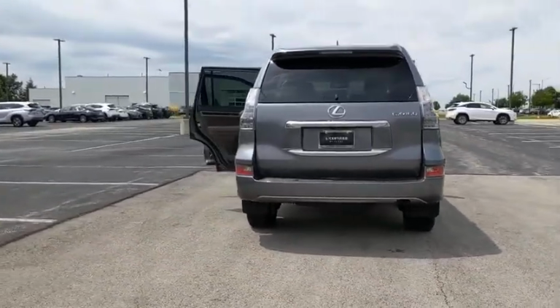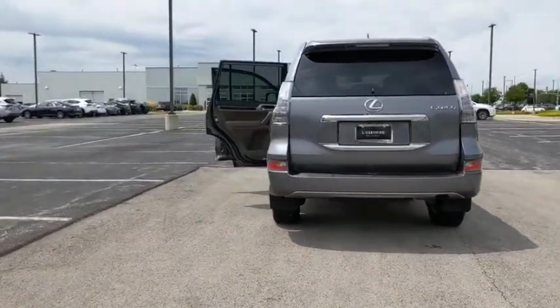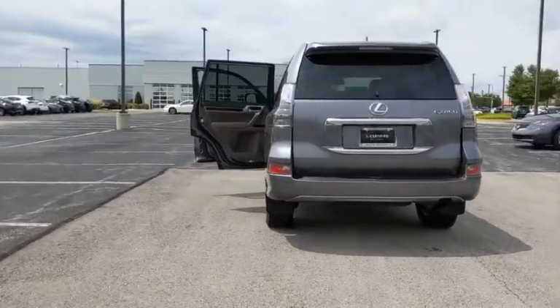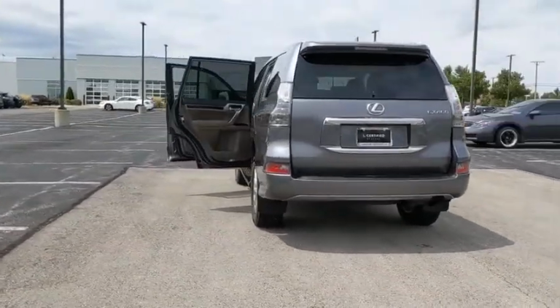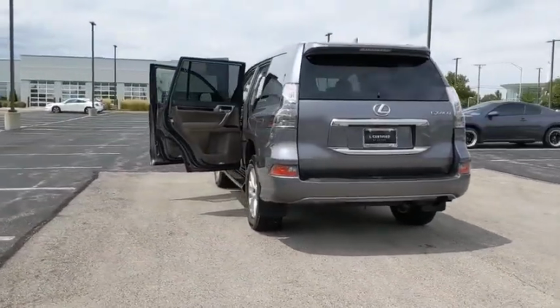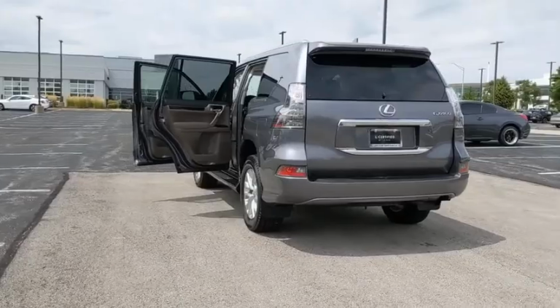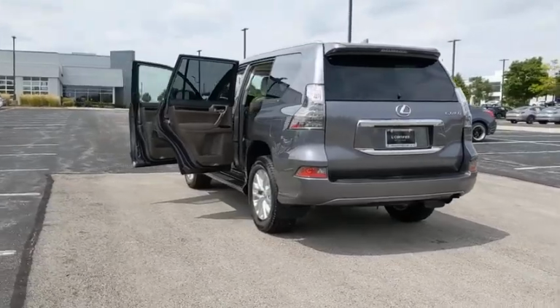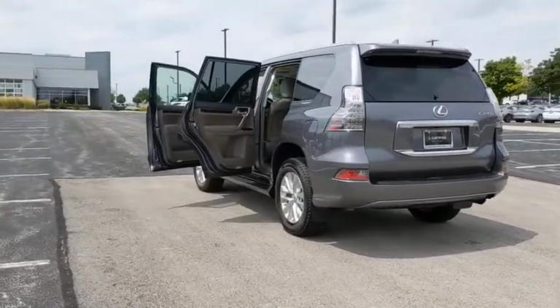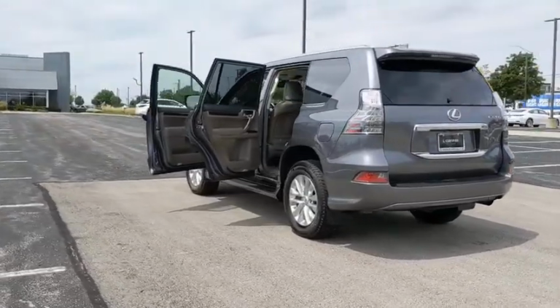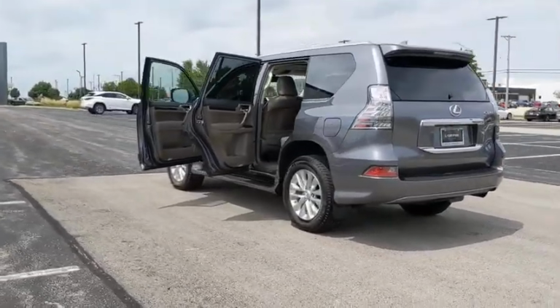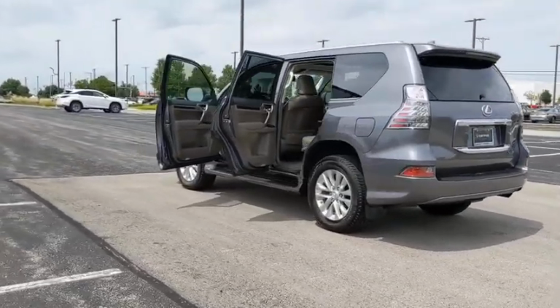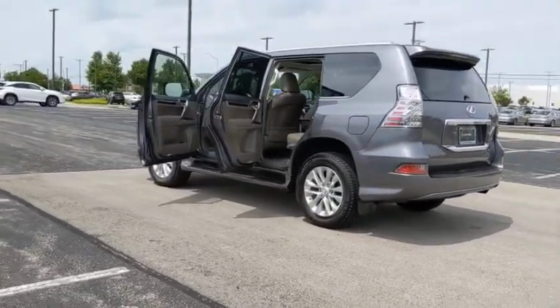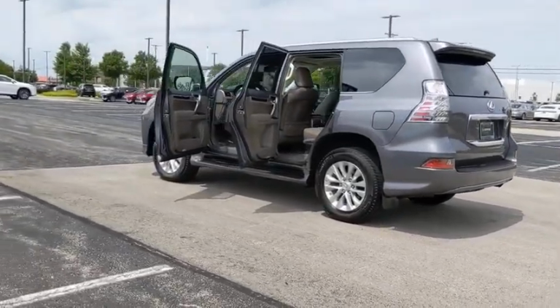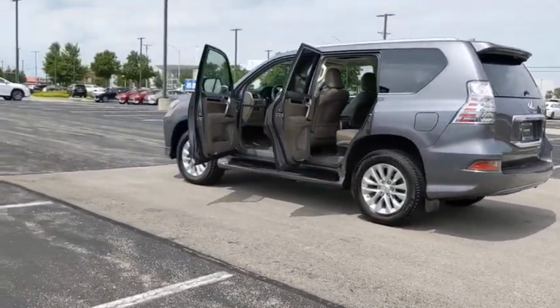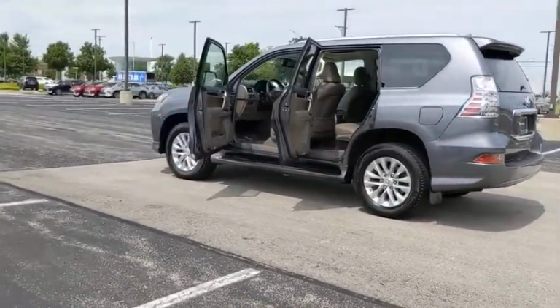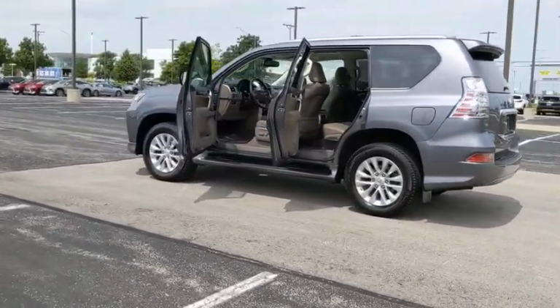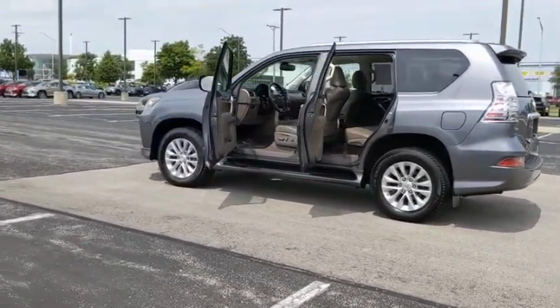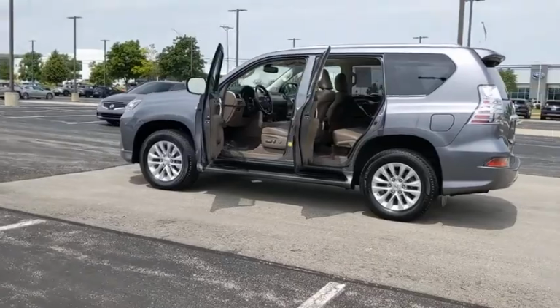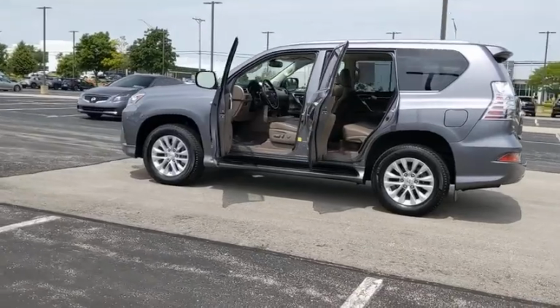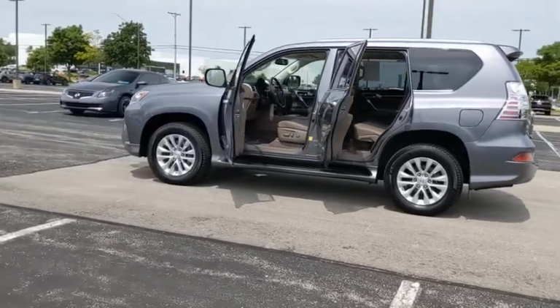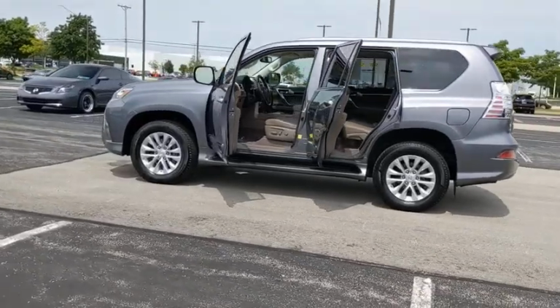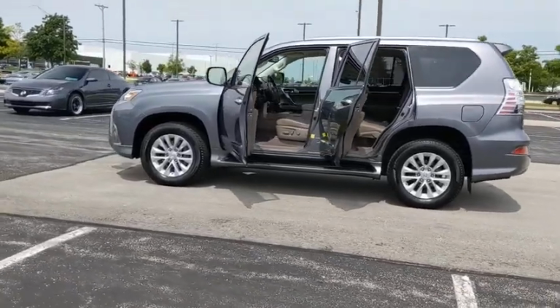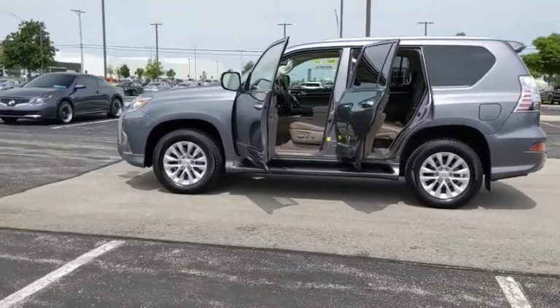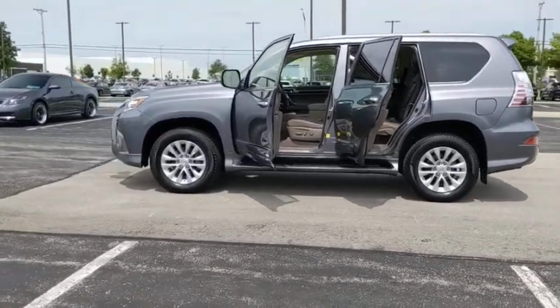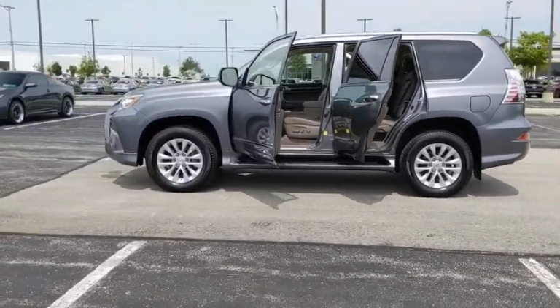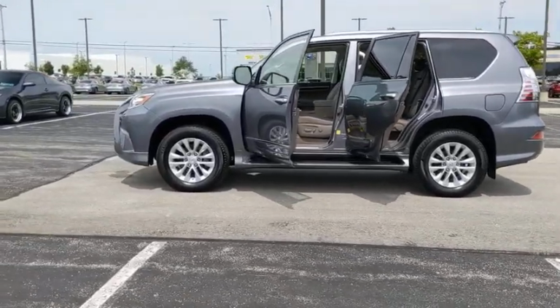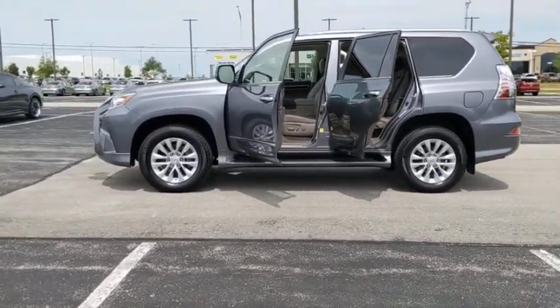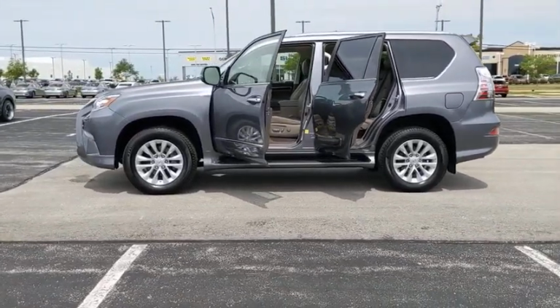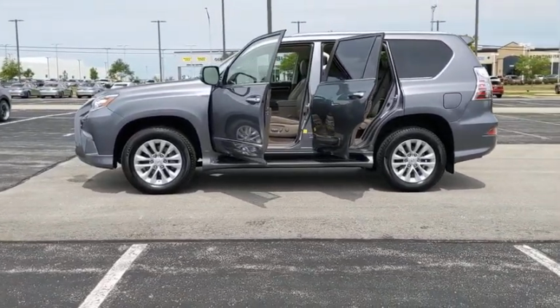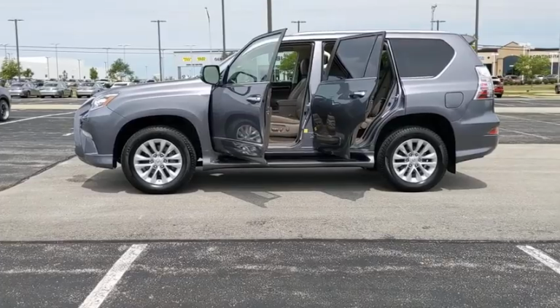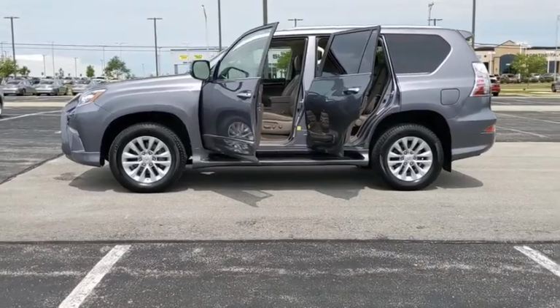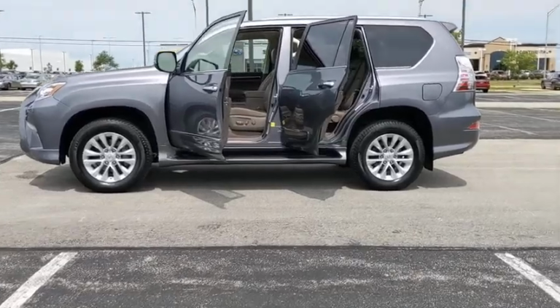This vehicle has less than 35,000 miles. Here are some of this vehicle's great options: backup camera, low tire pressure warning. This vehicle offers reliability and good looks at a great price. So come in and take a test drive today.